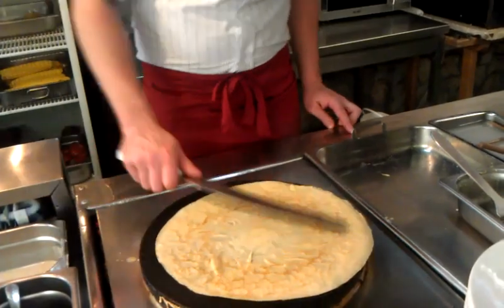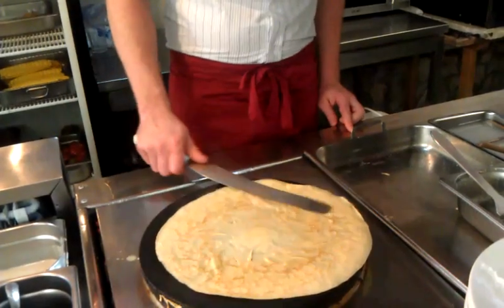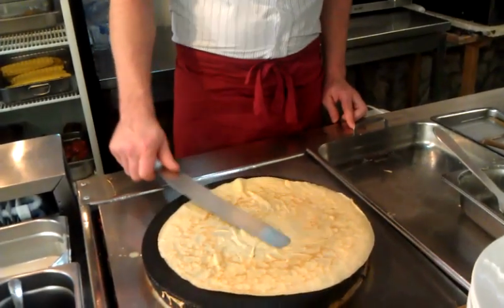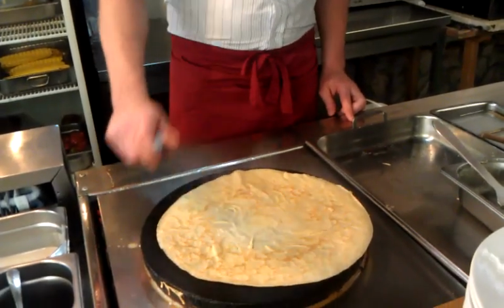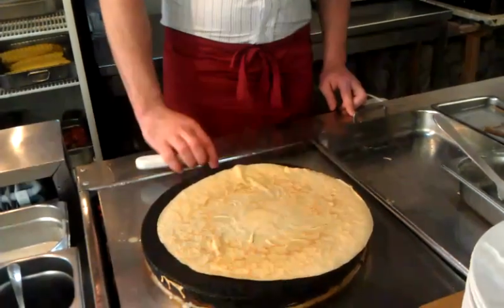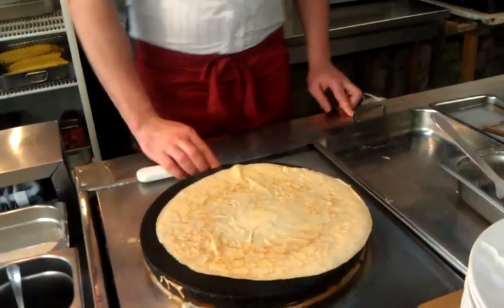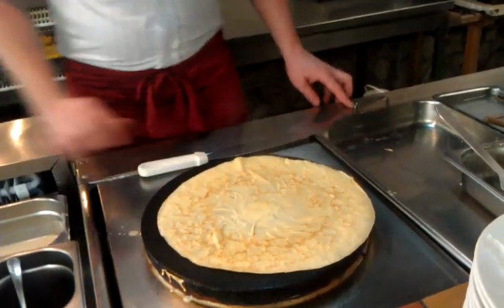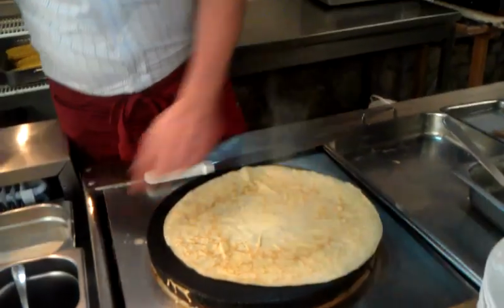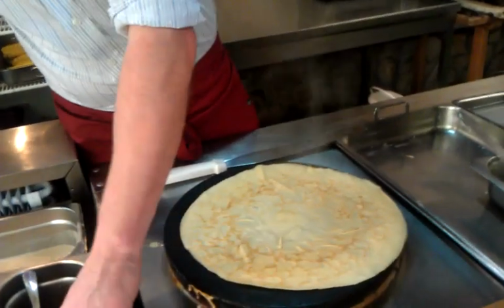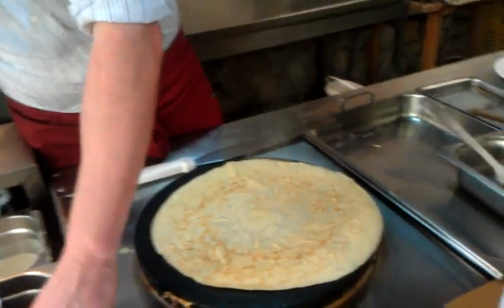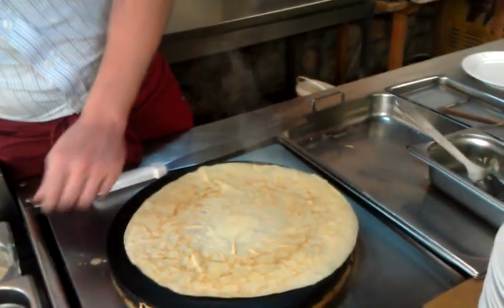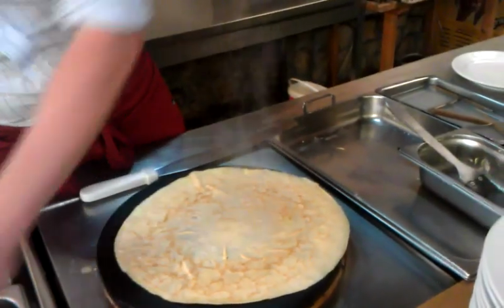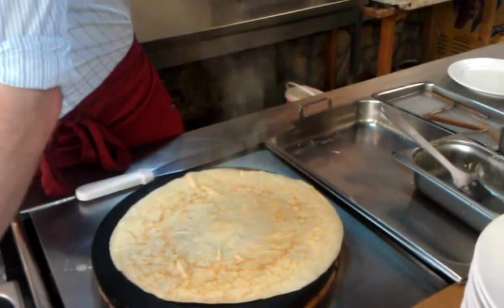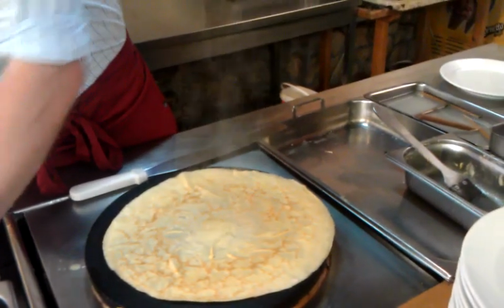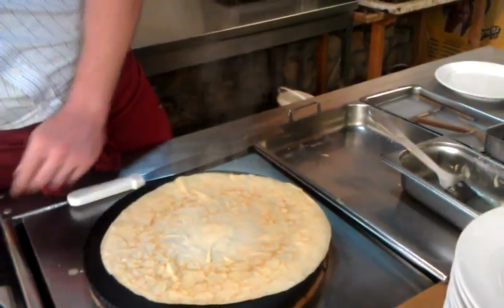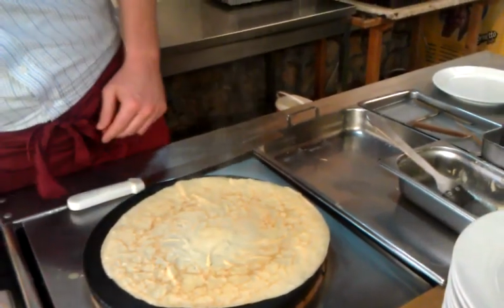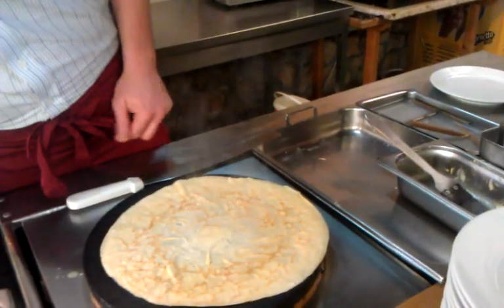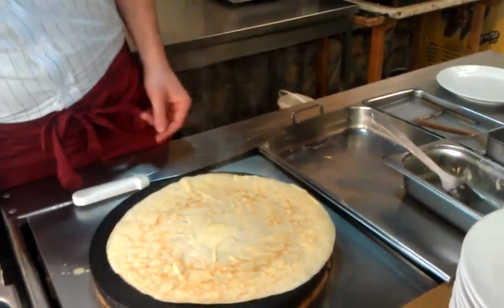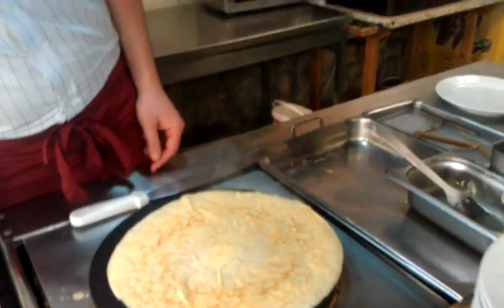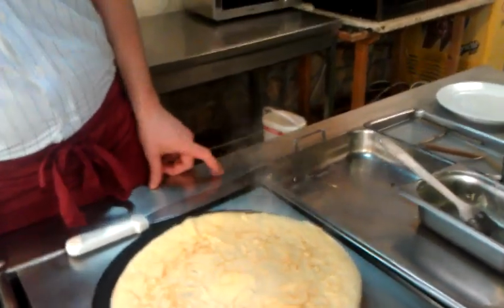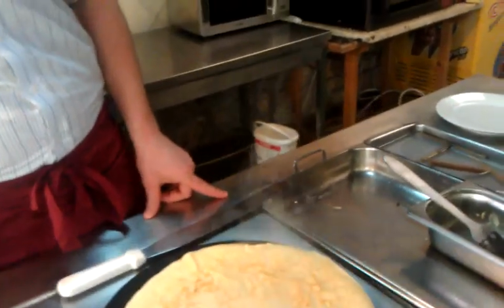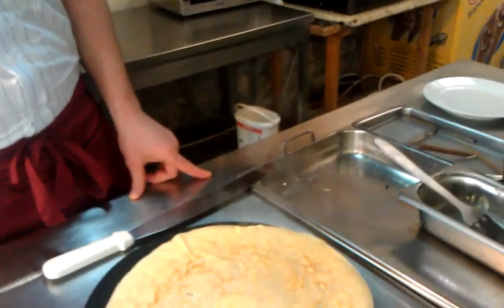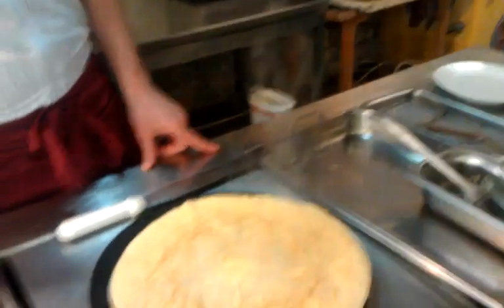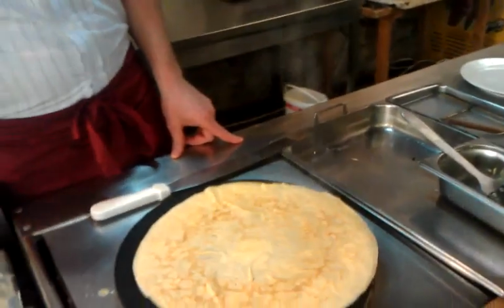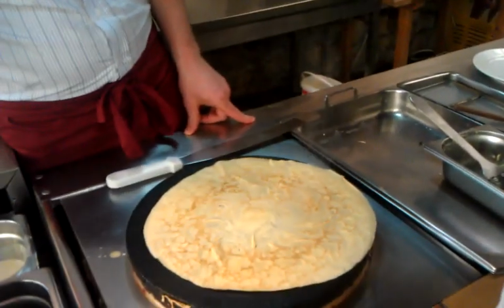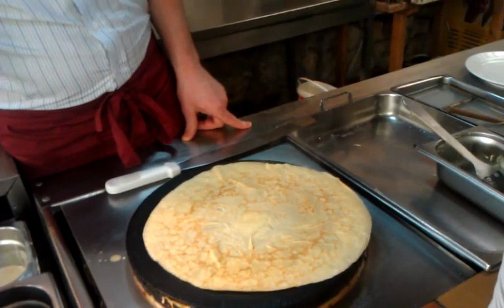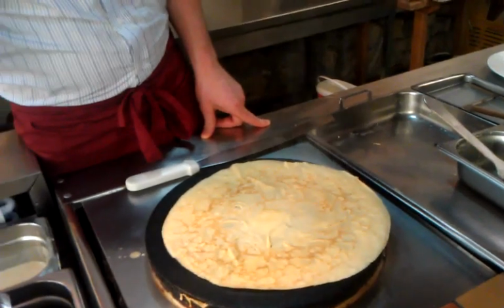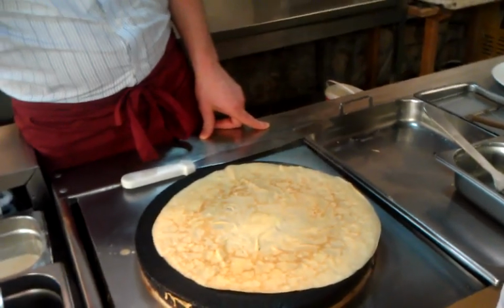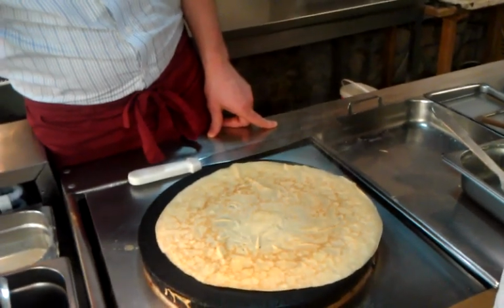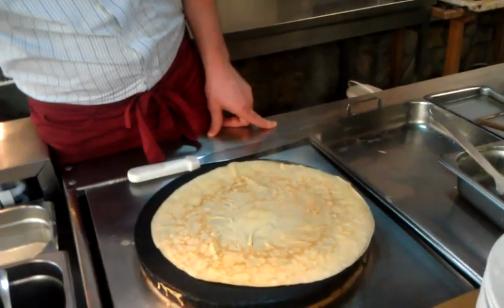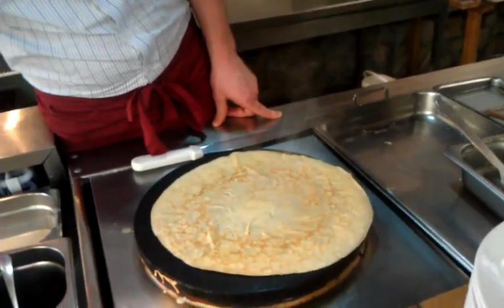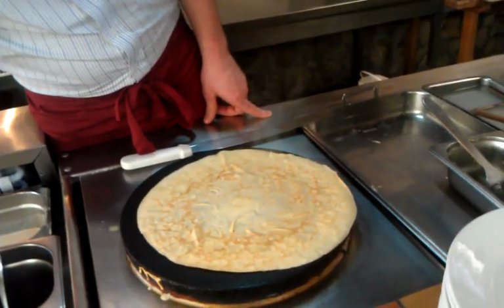There you go. Marmalade. Yeah, apricot. Good, yeah.